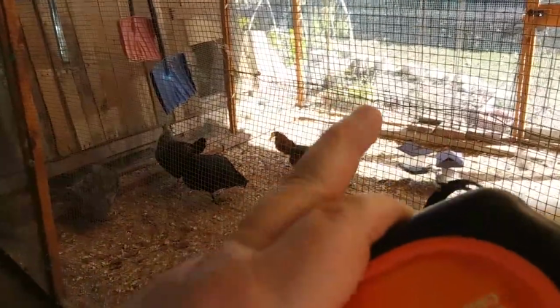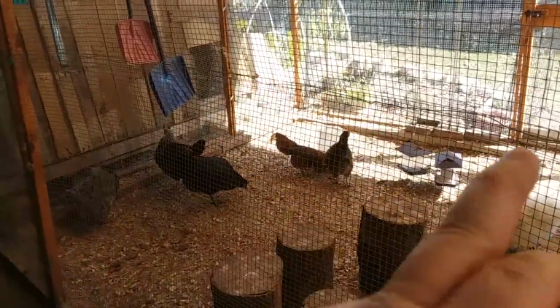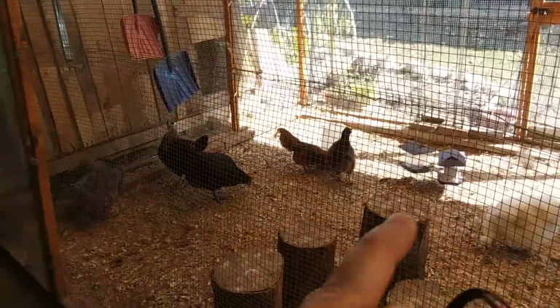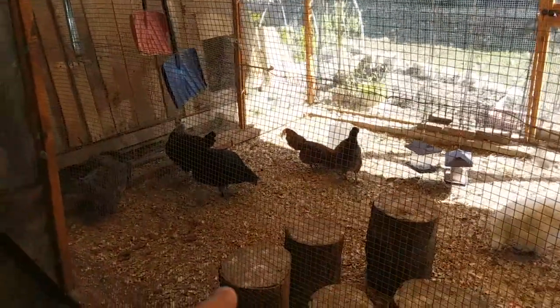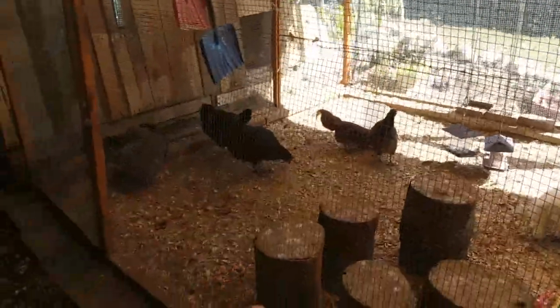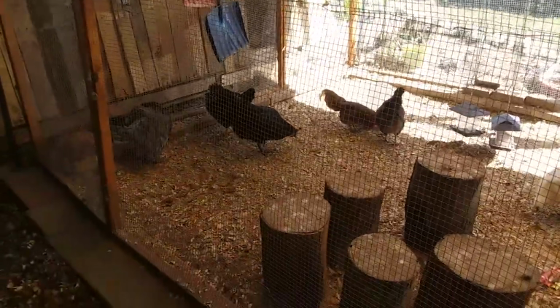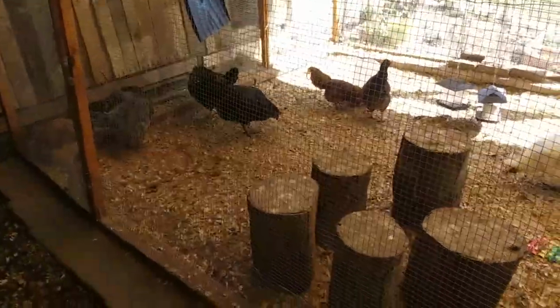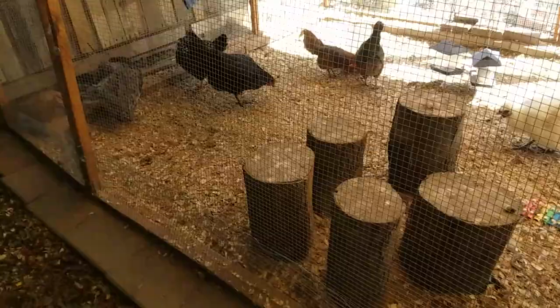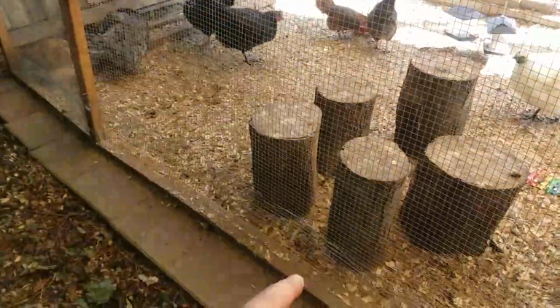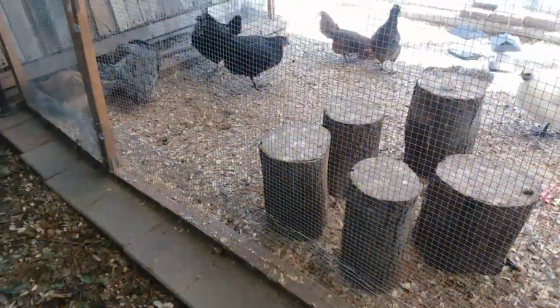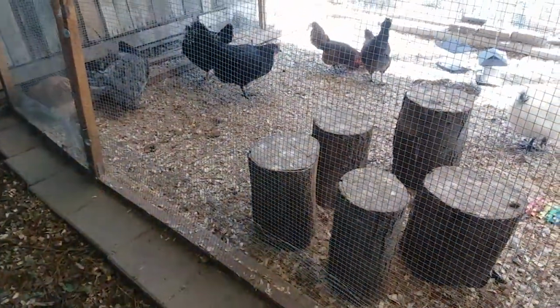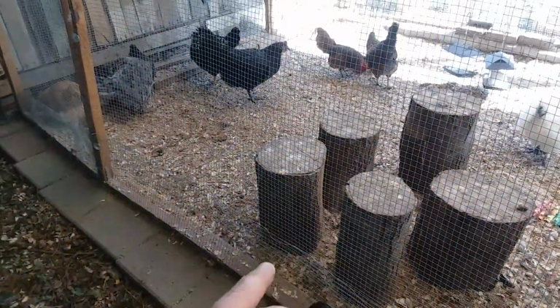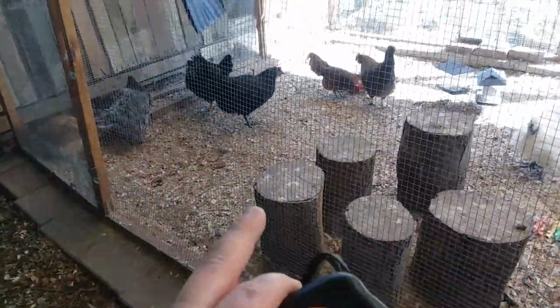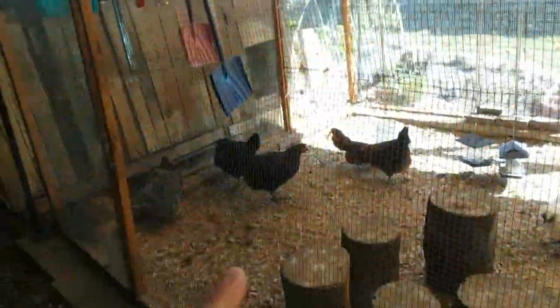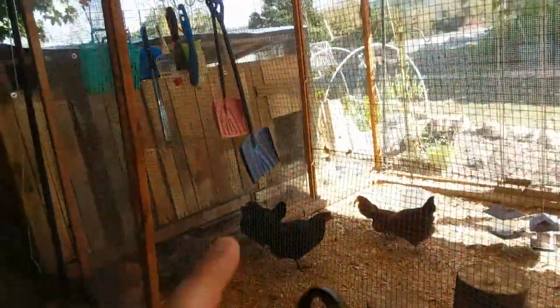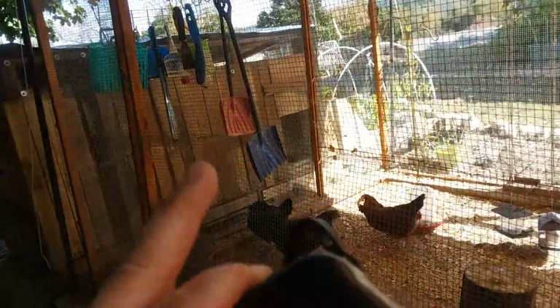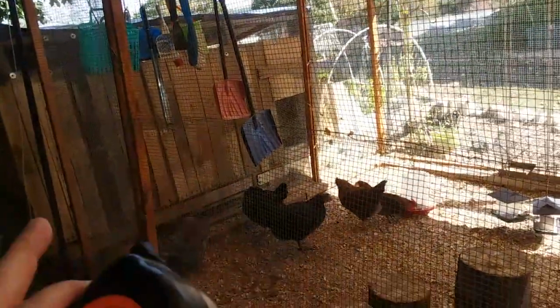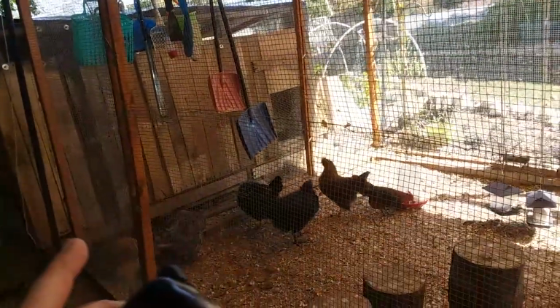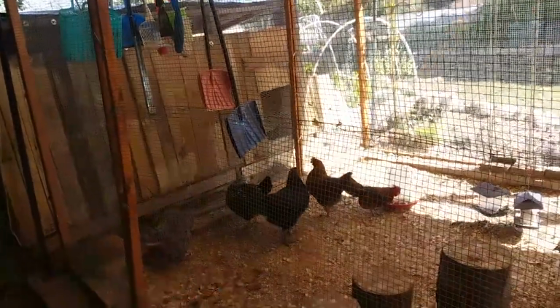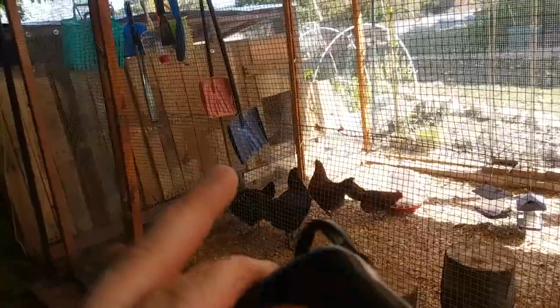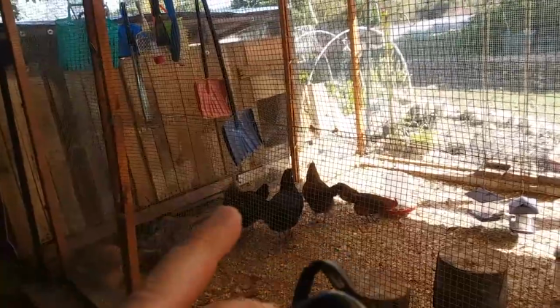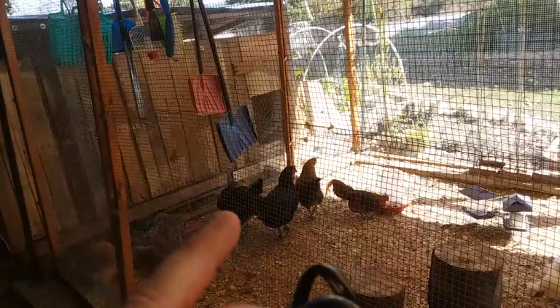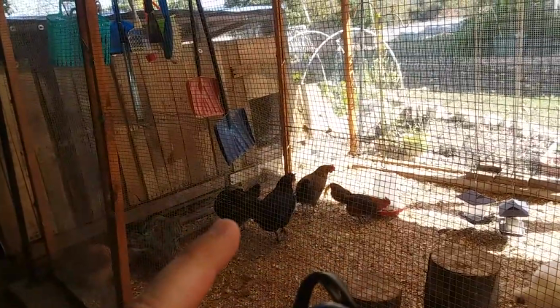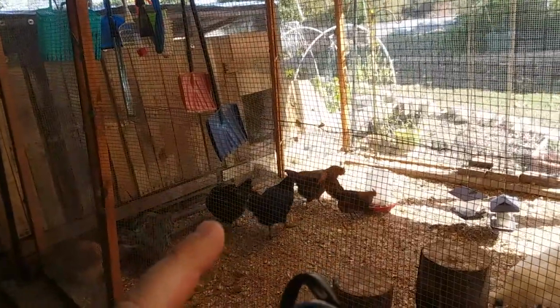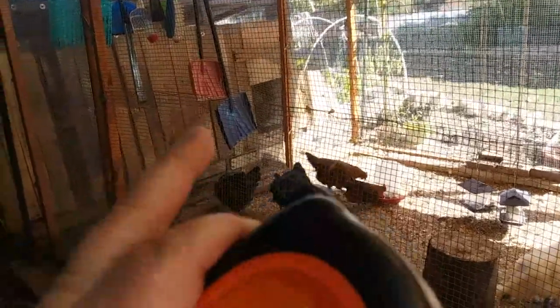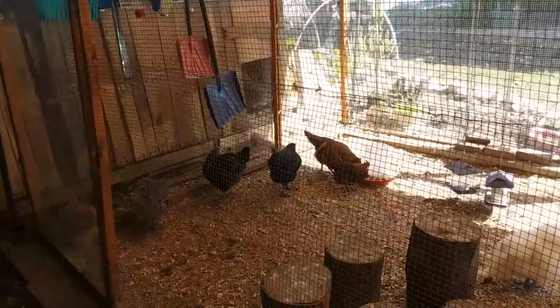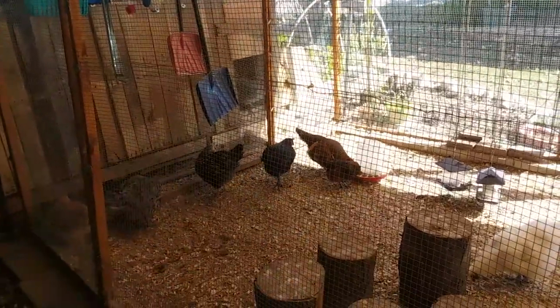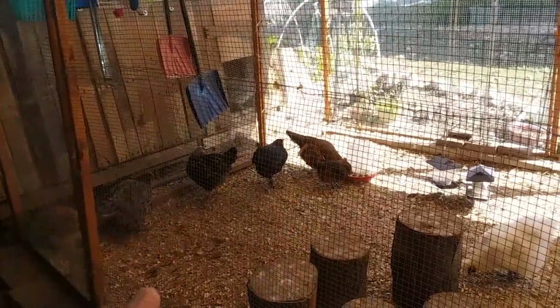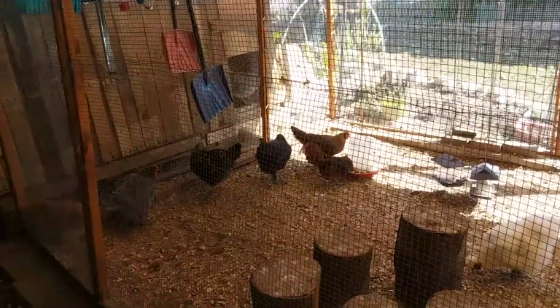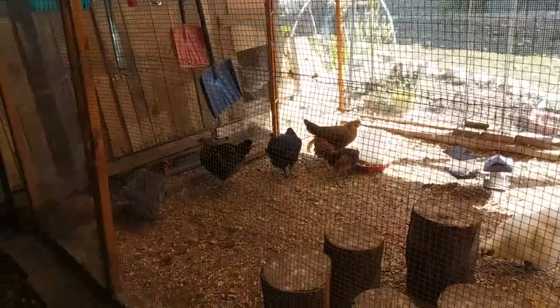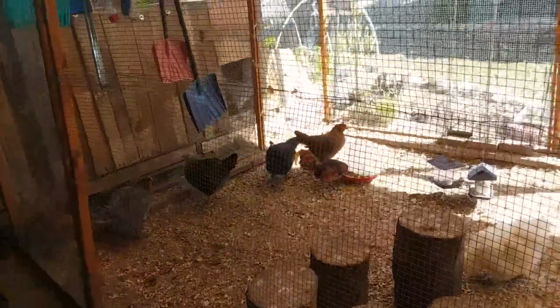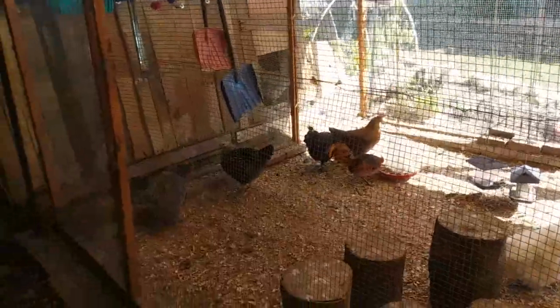I'm just gonna measure about five feet up. I know that this is six feet tall and nine feet wide.